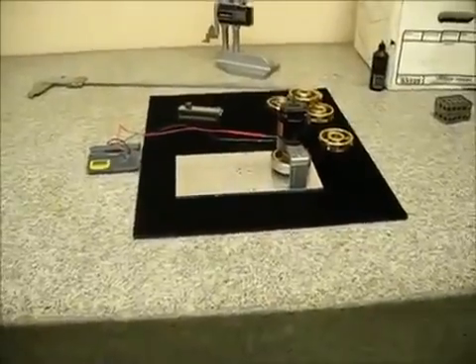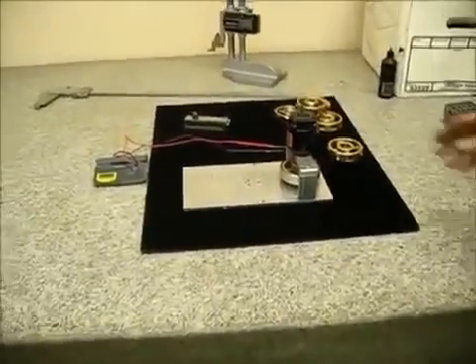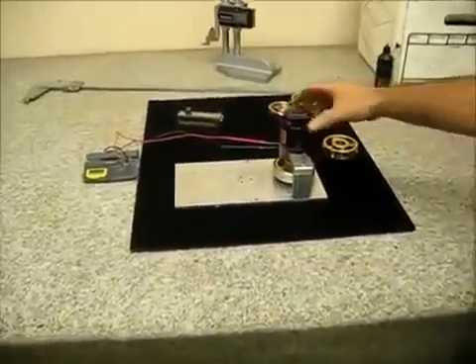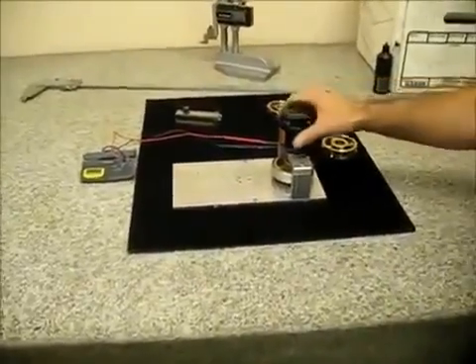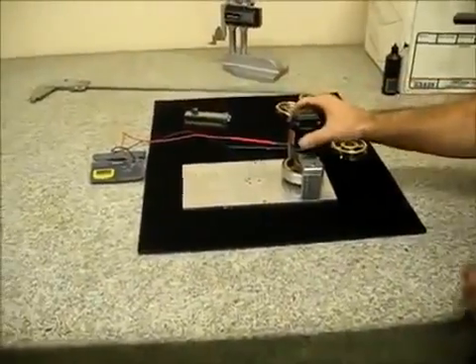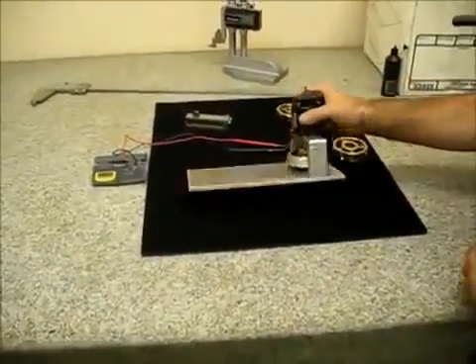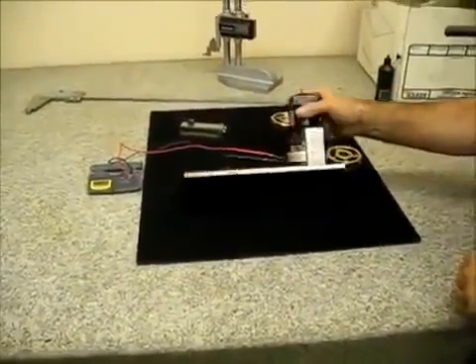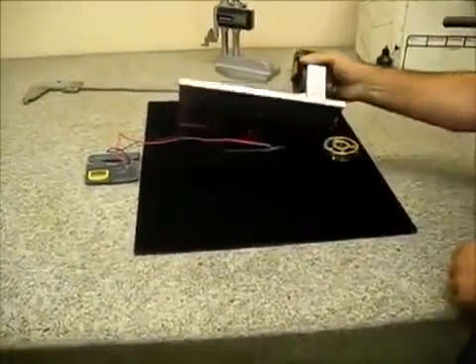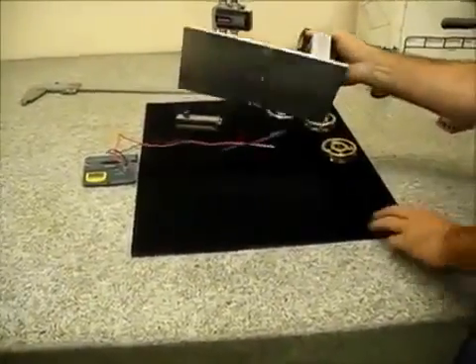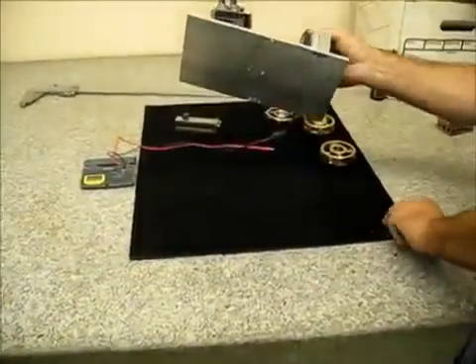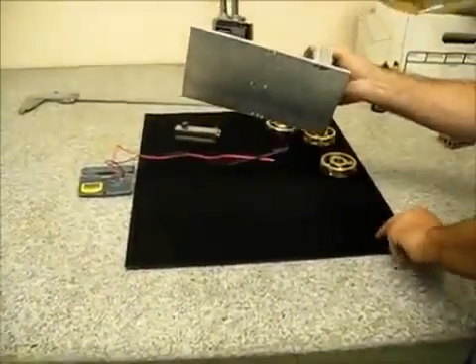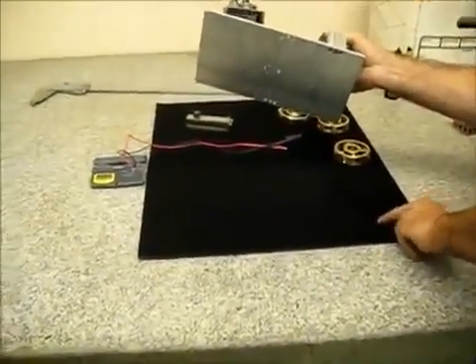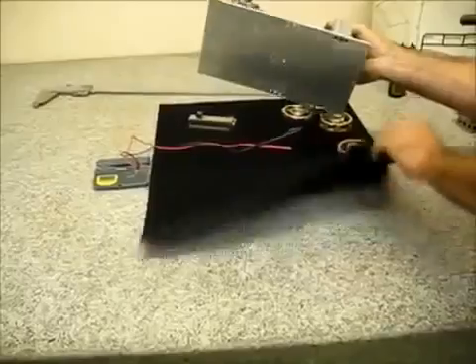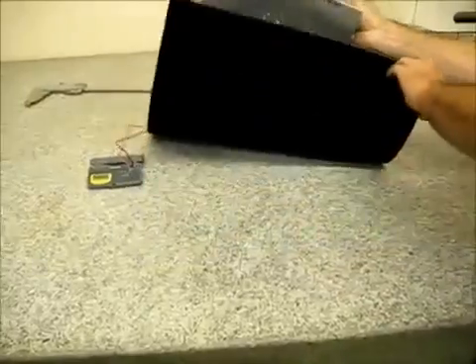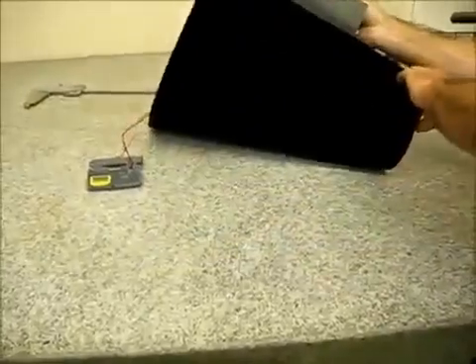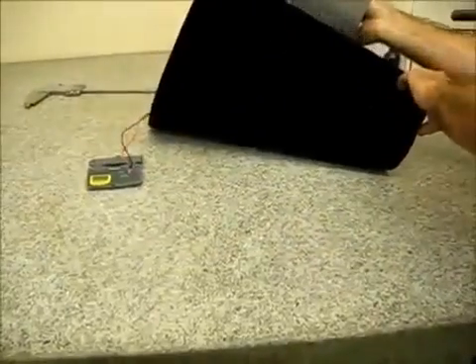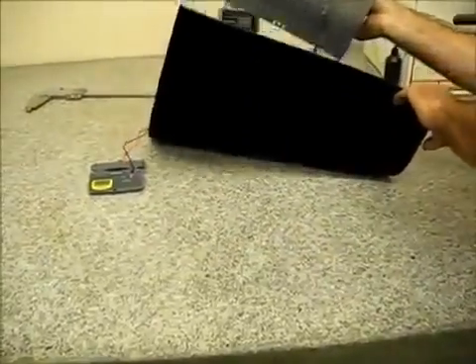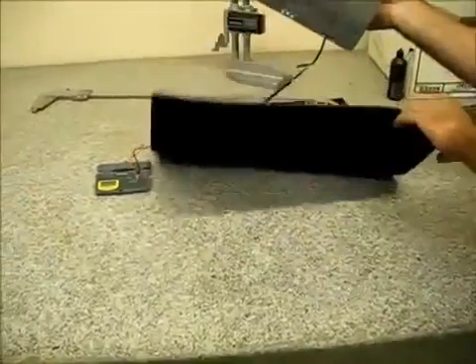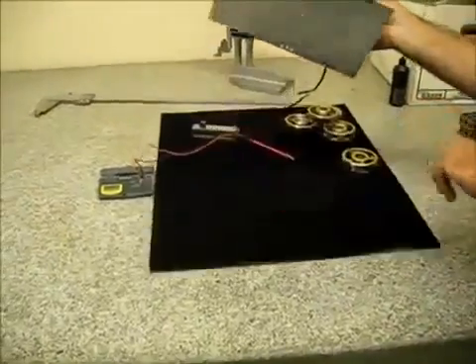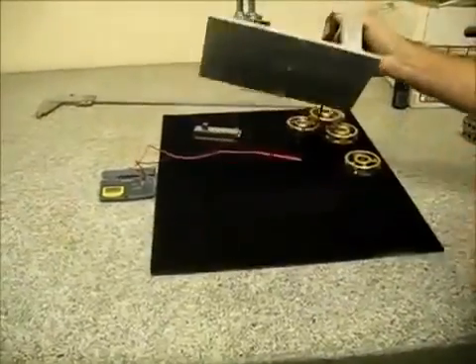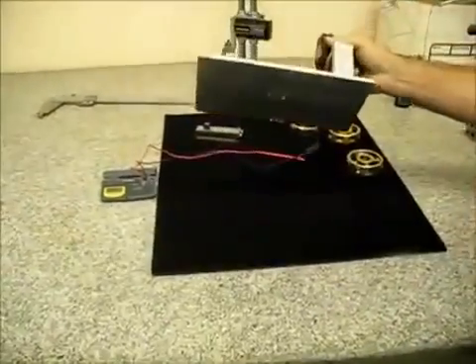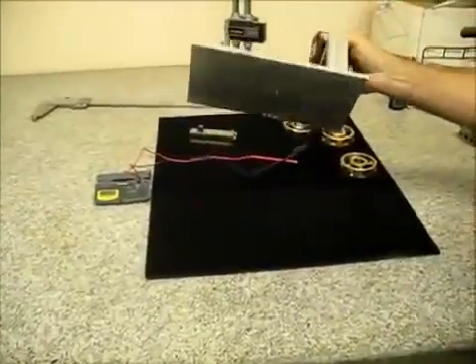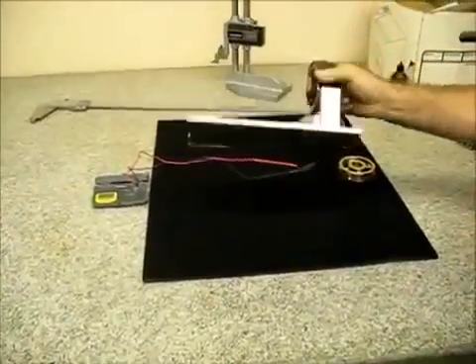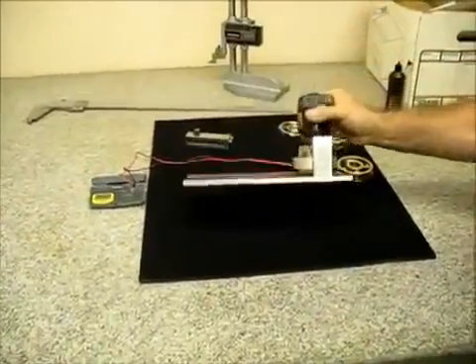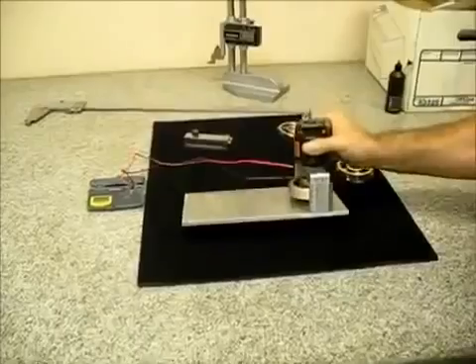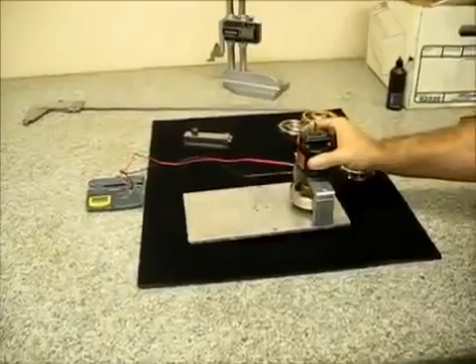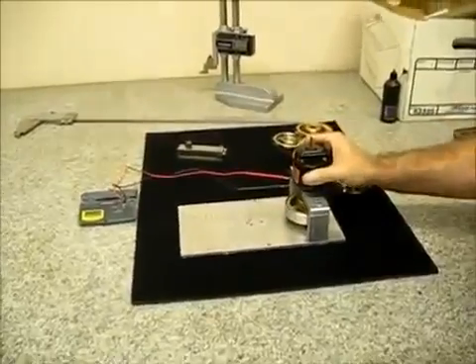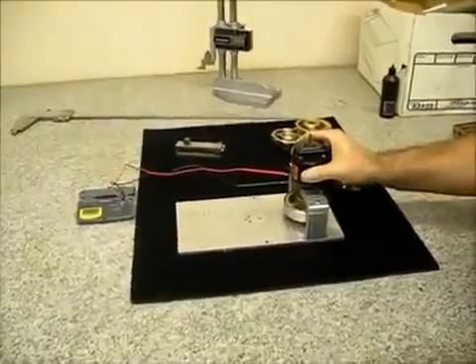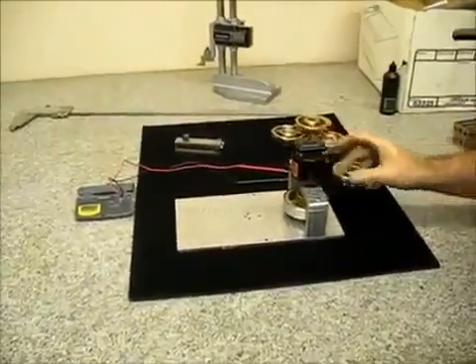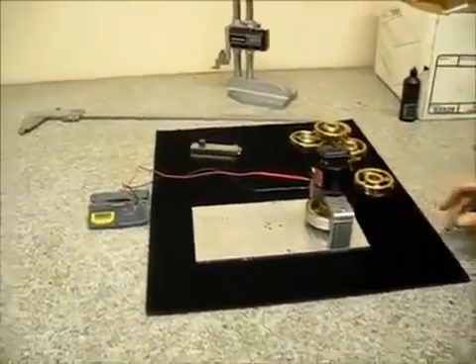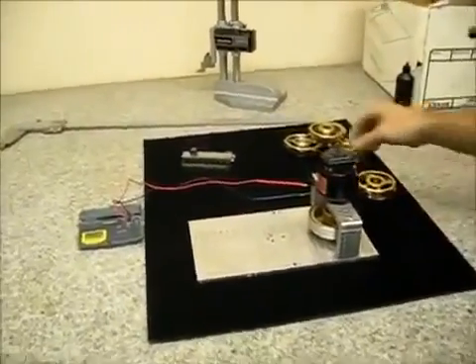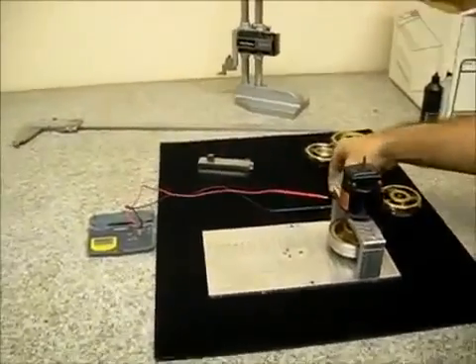I want to show you some of the failed magnetic wheels. First of all, I'll just show you that there's nothing underneath the solid granite table, like I said. And we'll move along.